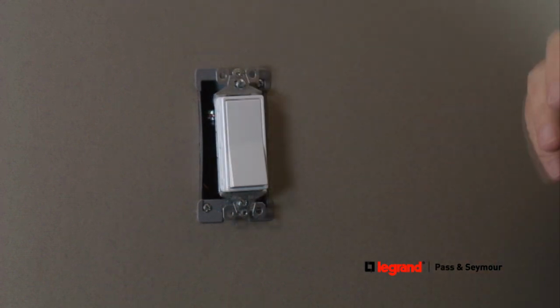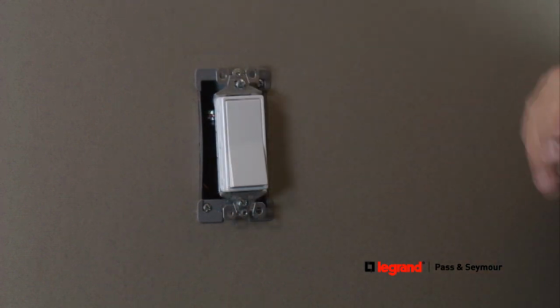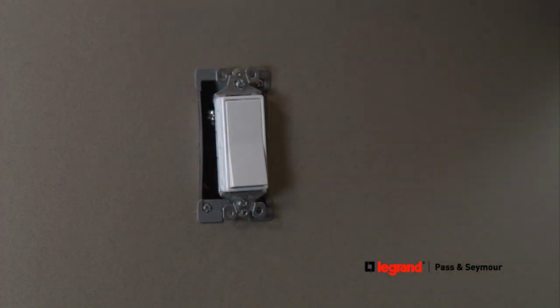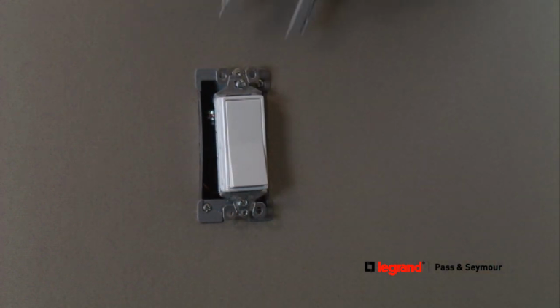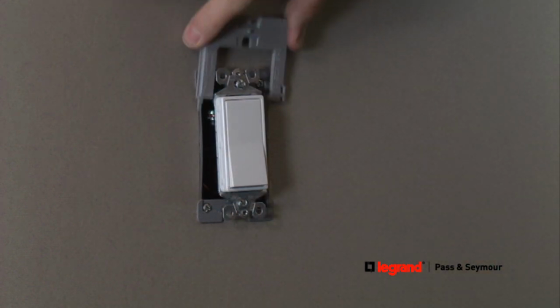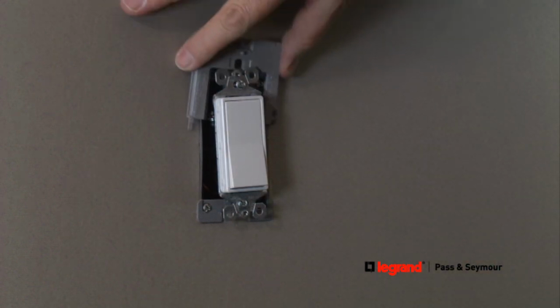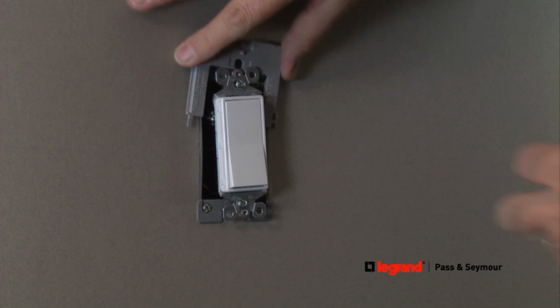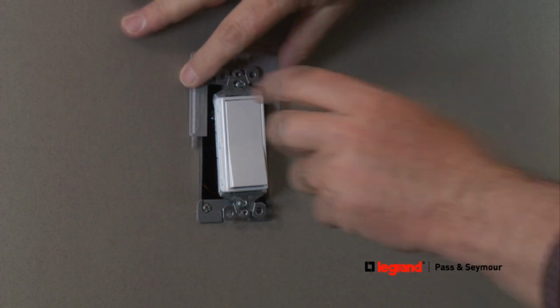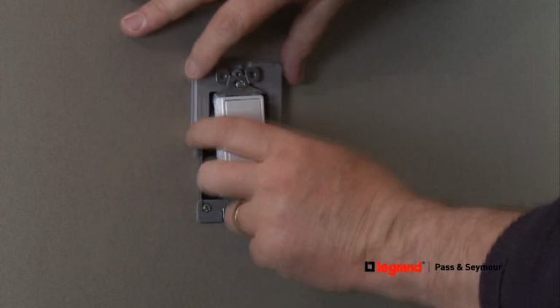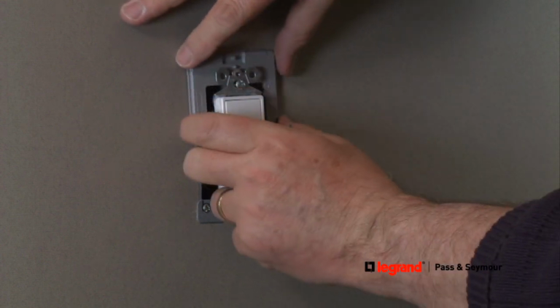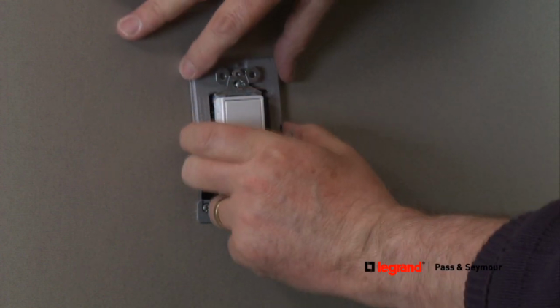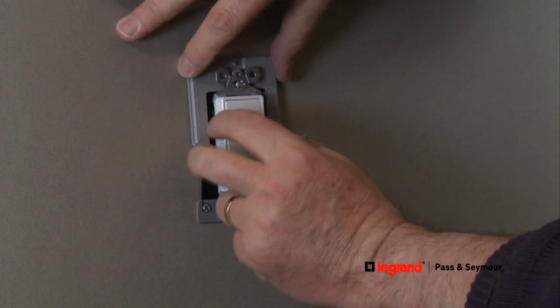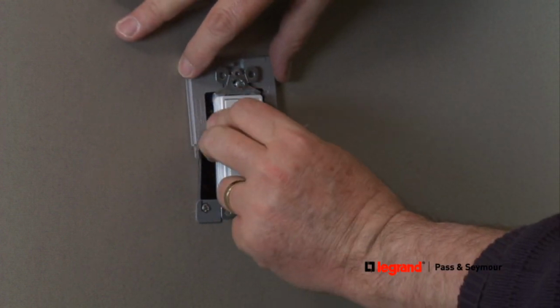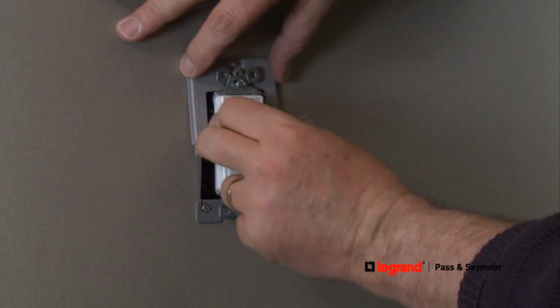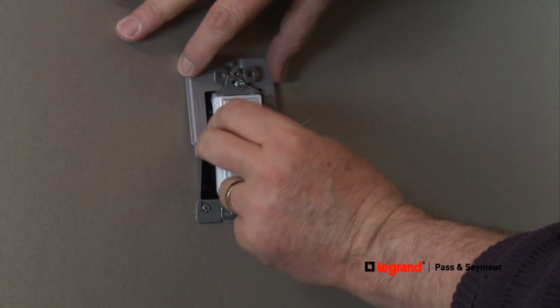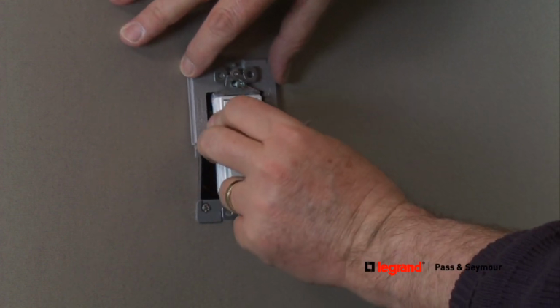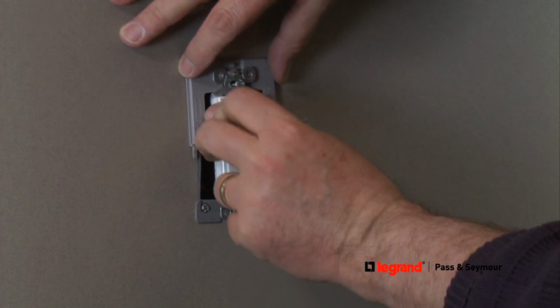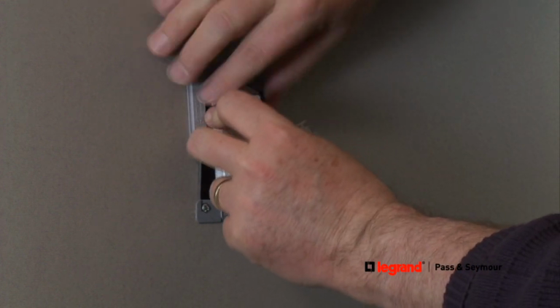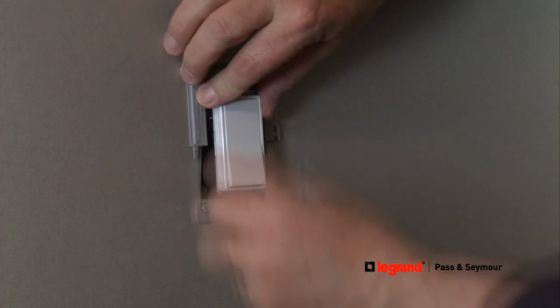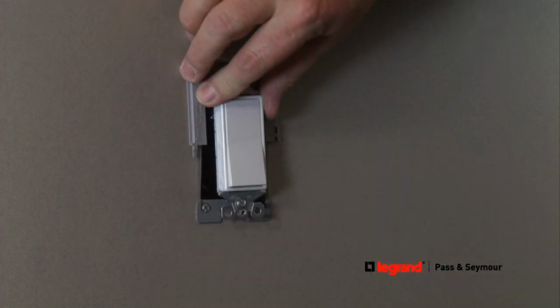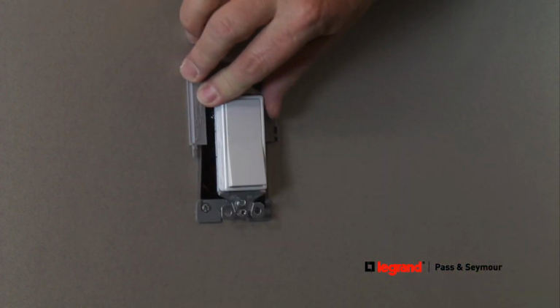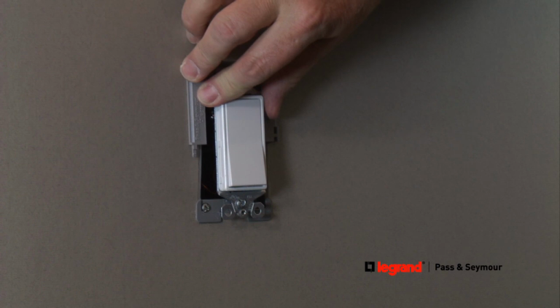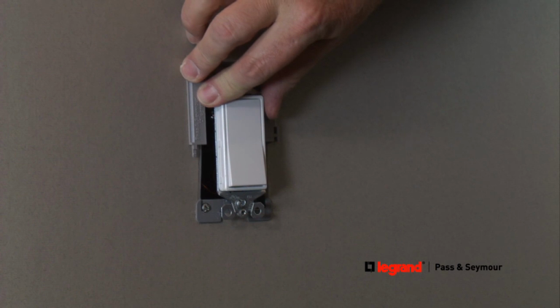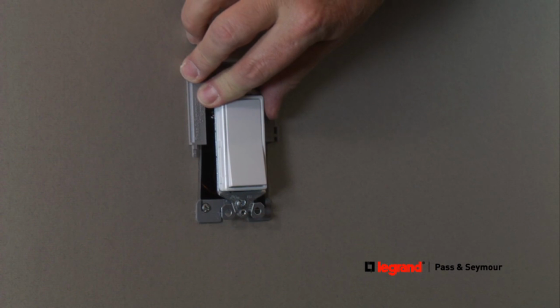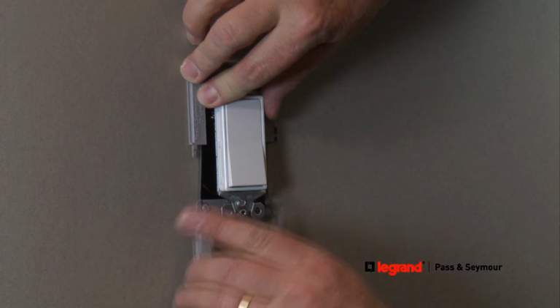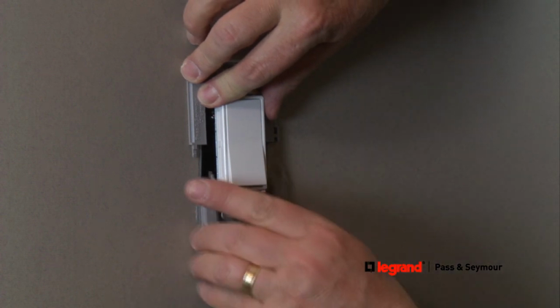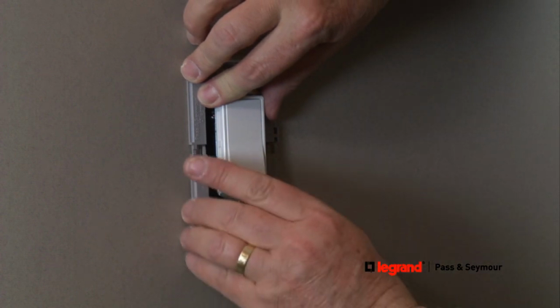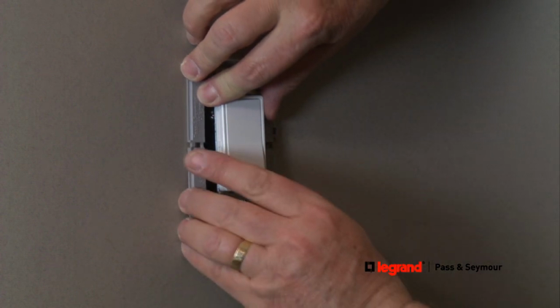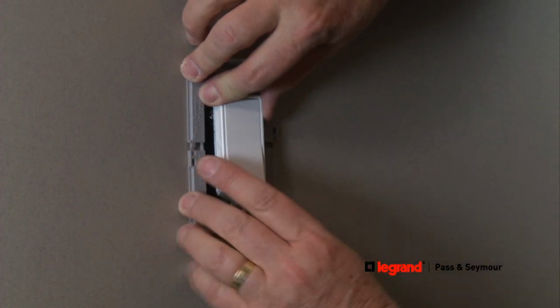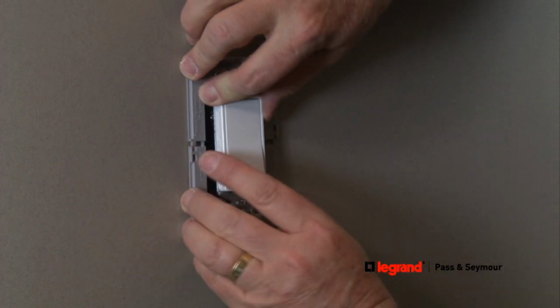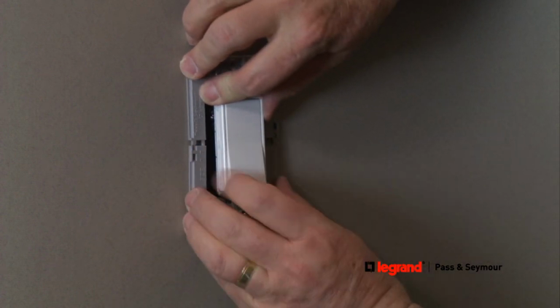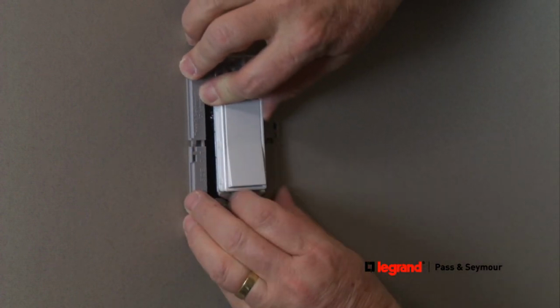A screwless wall plate can be used to replace the standard wall plate, providing a more stylish appearance to complete and complement the decorator switch style. Installing a screwless wall plate is easy too.